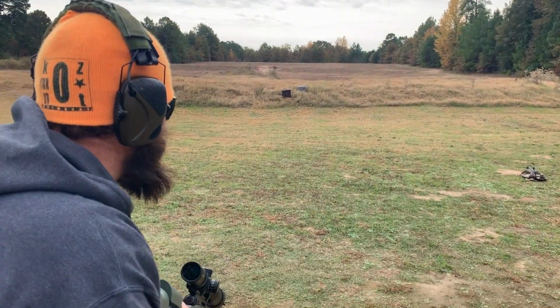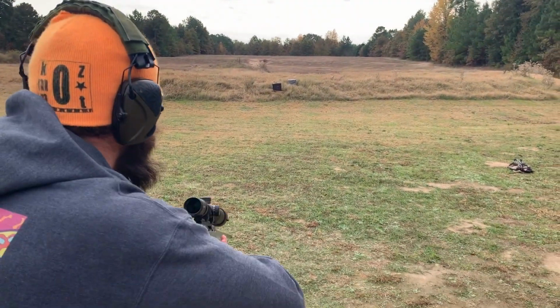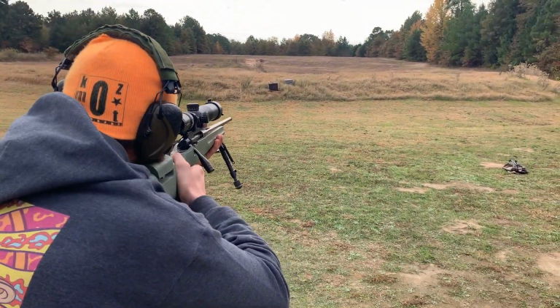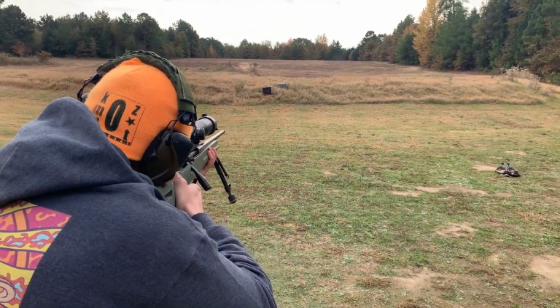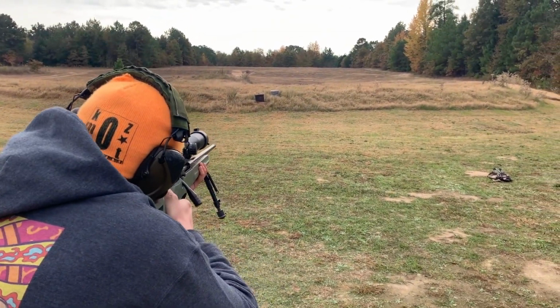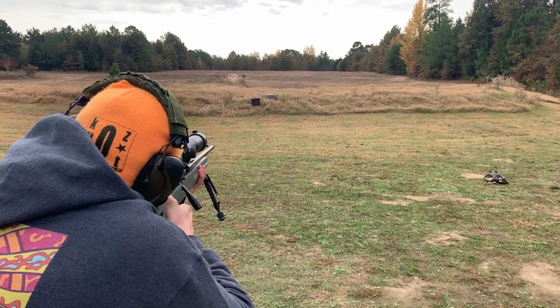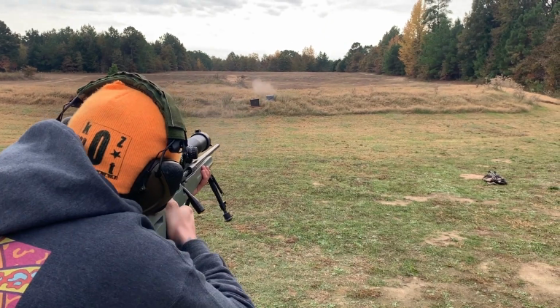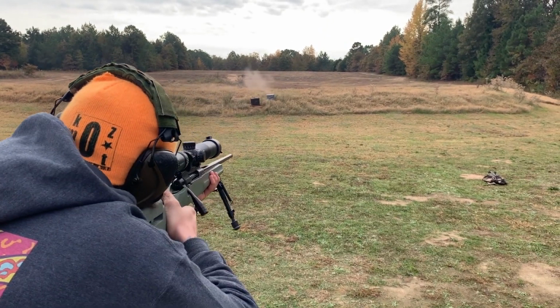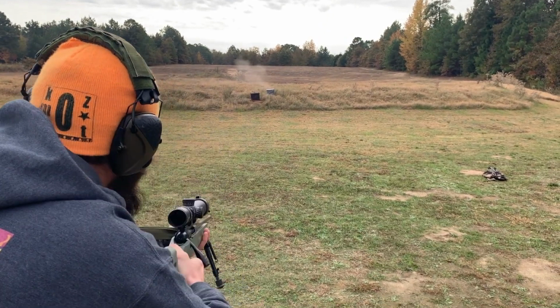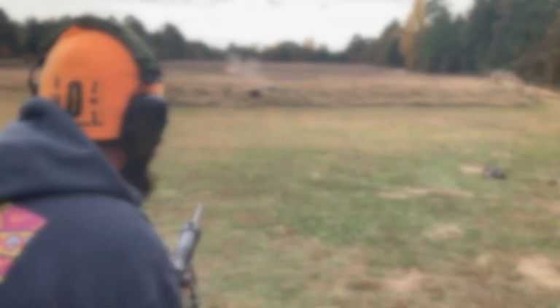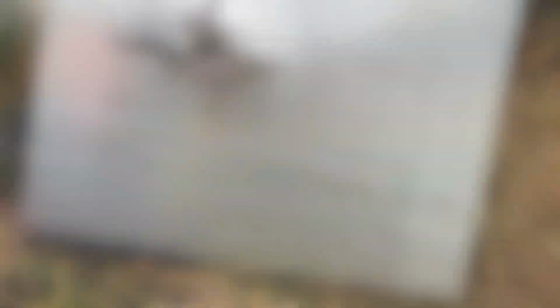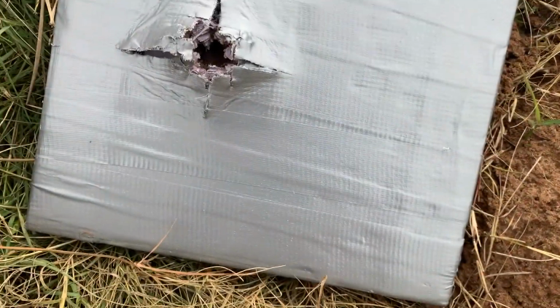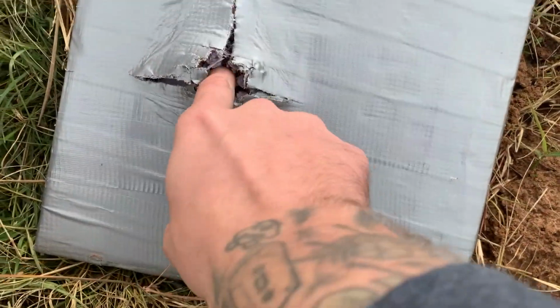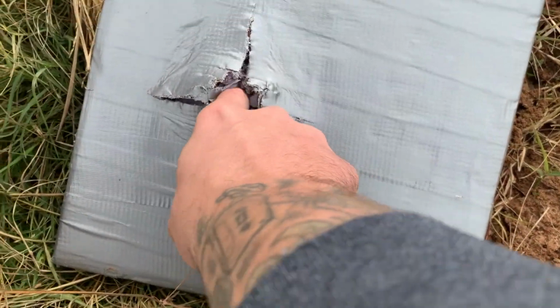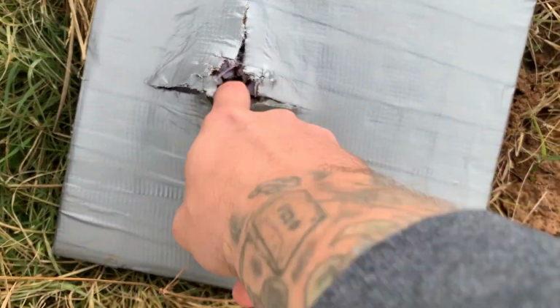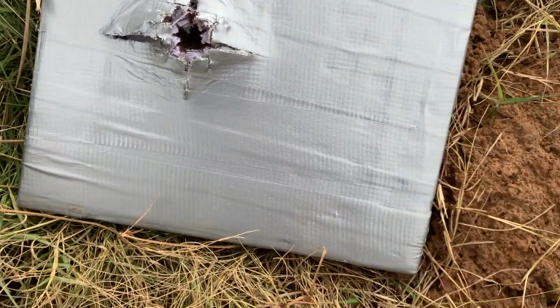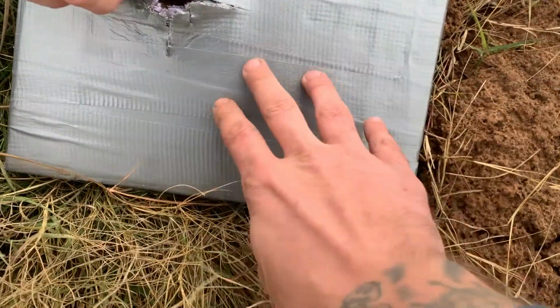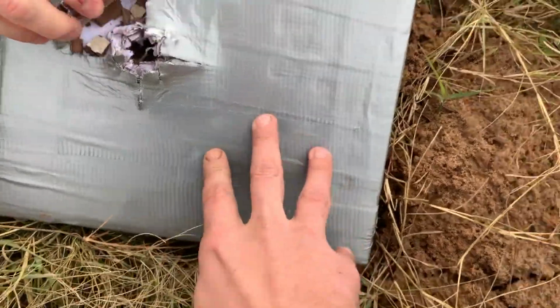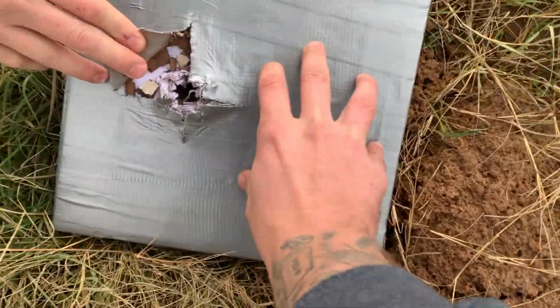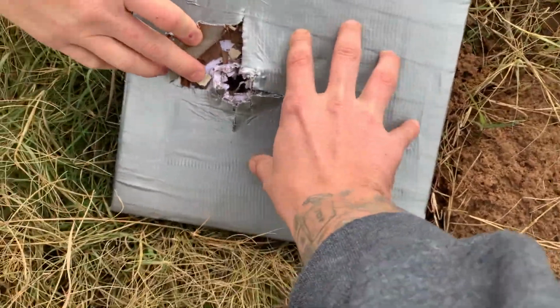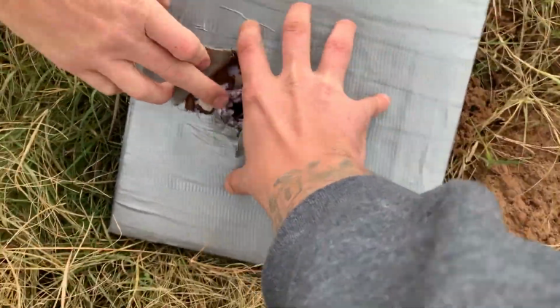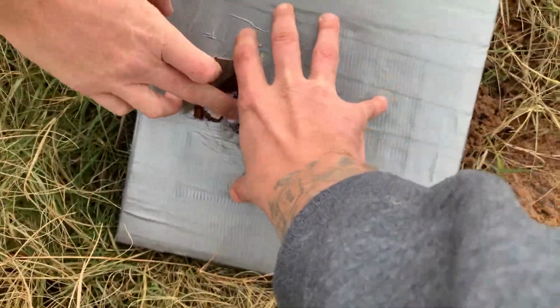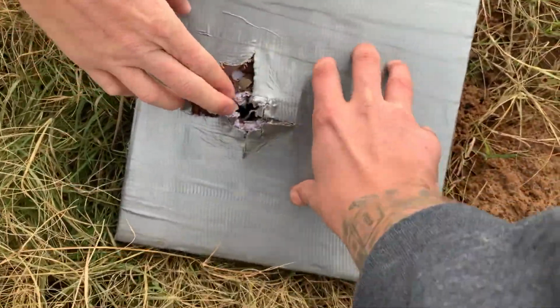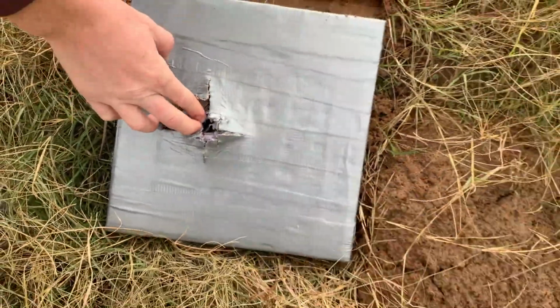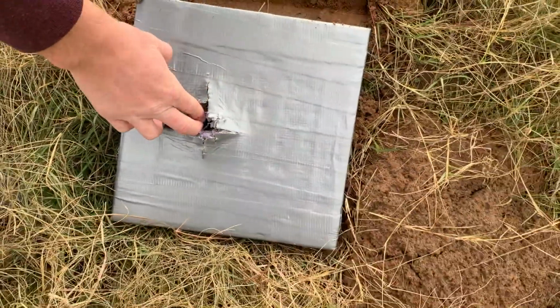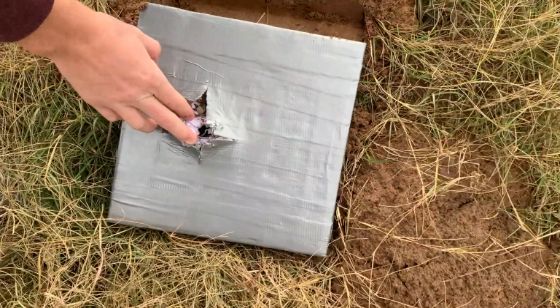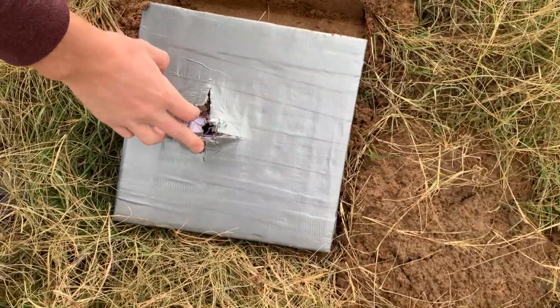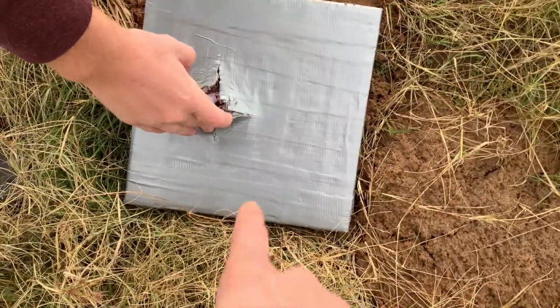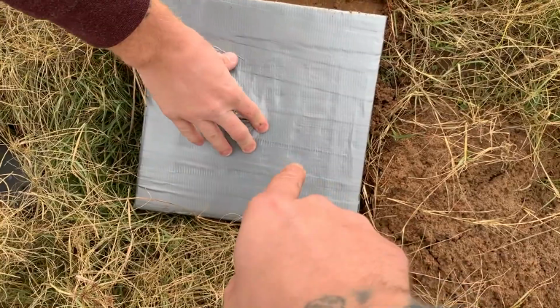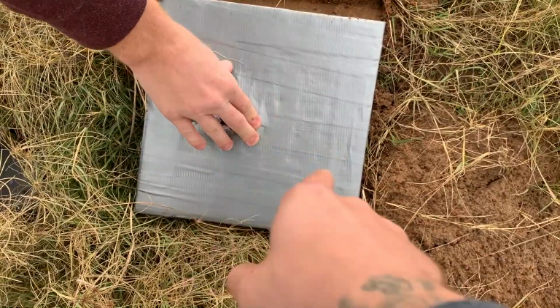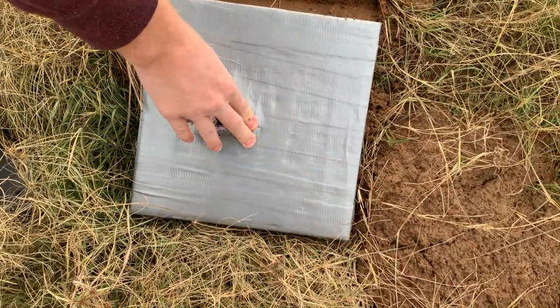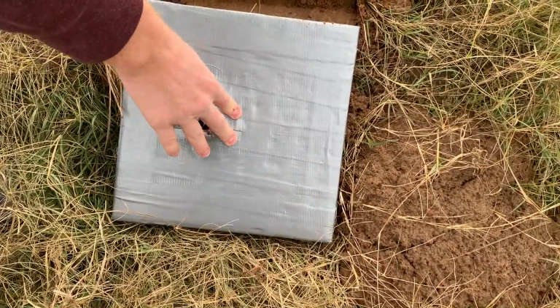Now your plate — that exit wound is gnarly. But still, it's only there. It didn't fracture the rest of it, so we still have potential to stop rounds on the rest of the plate.